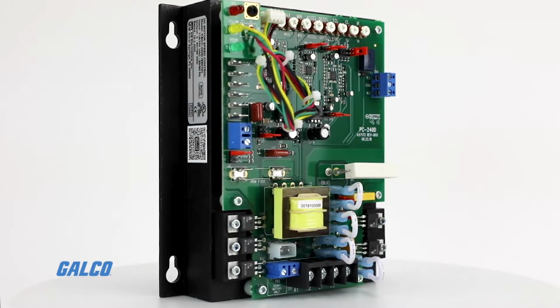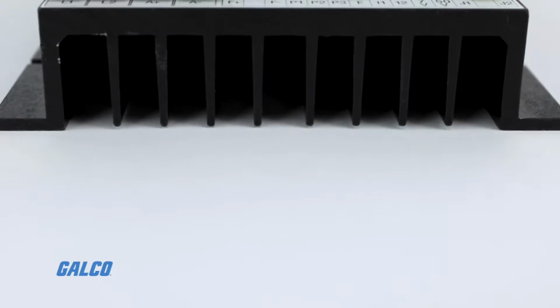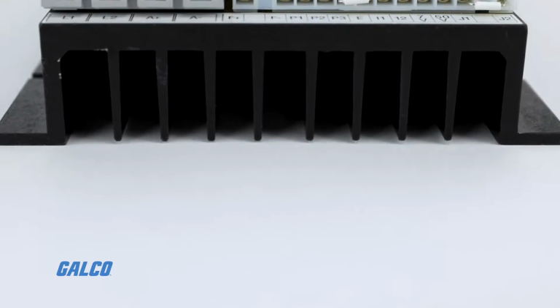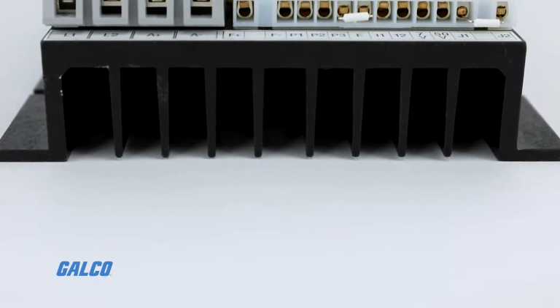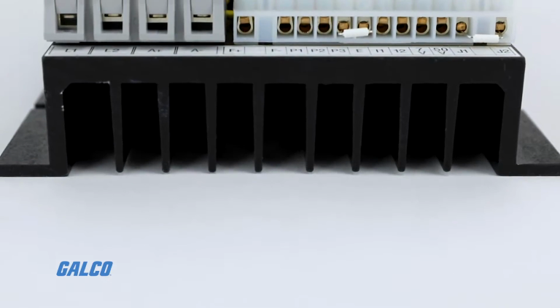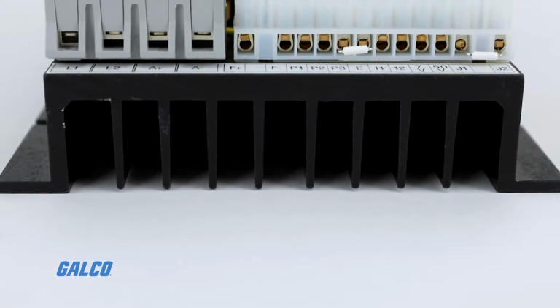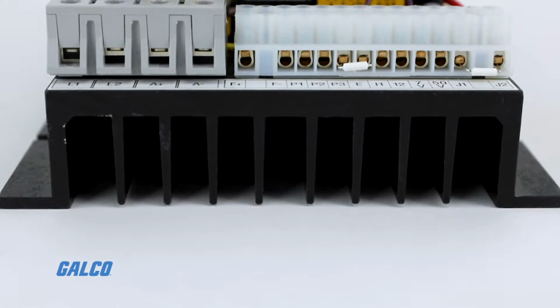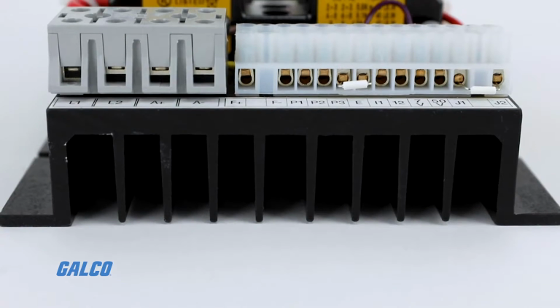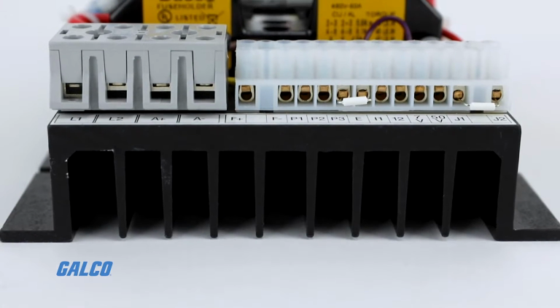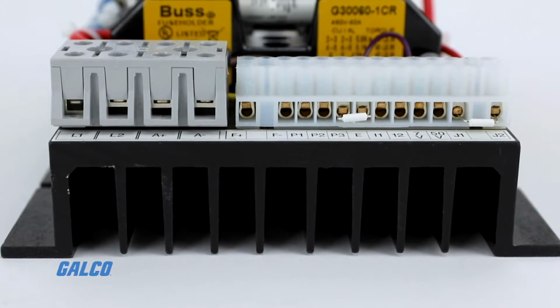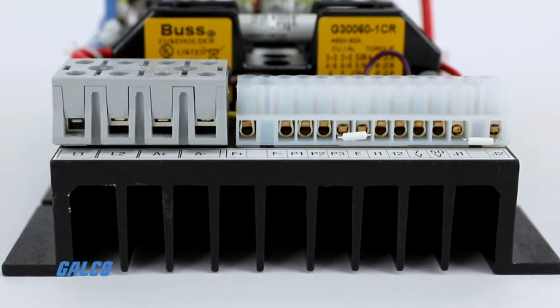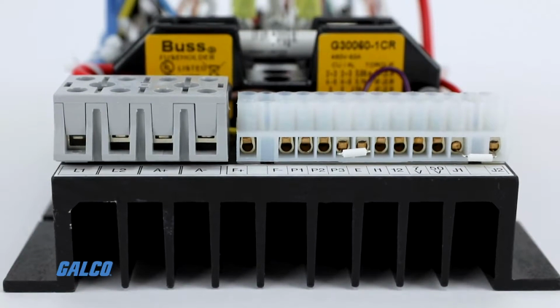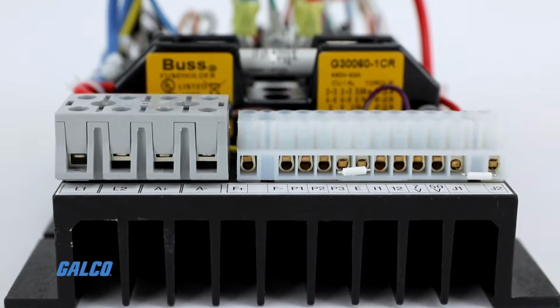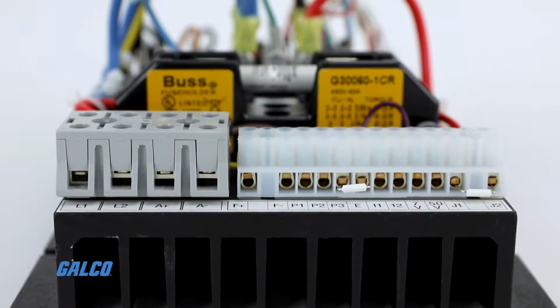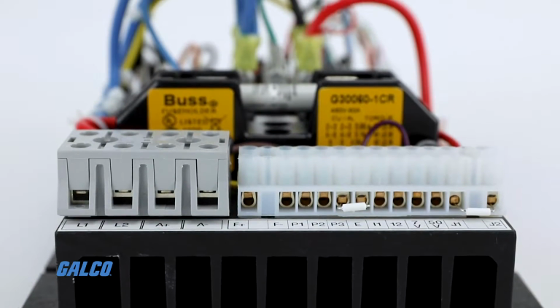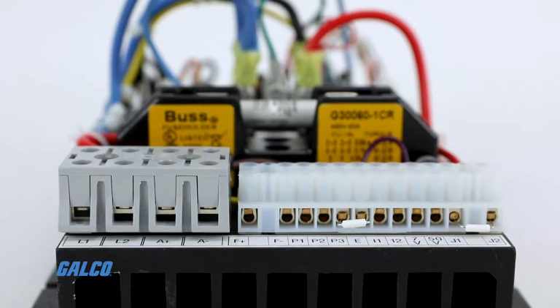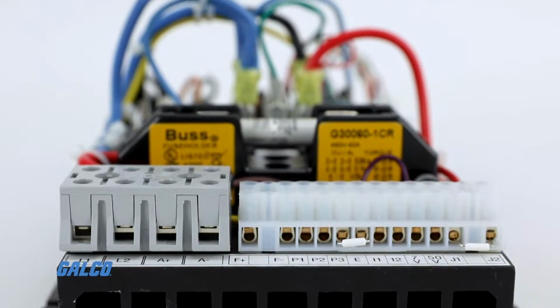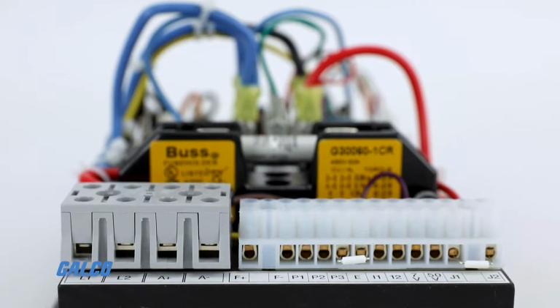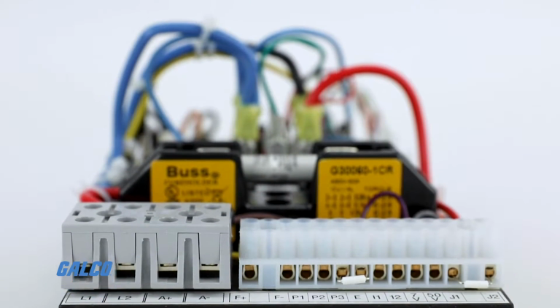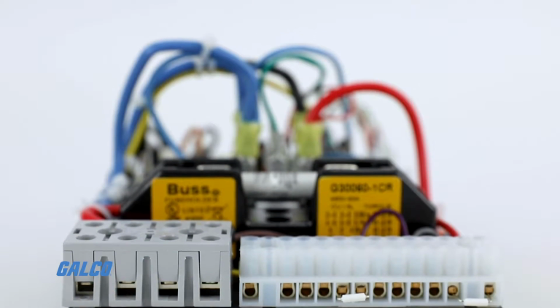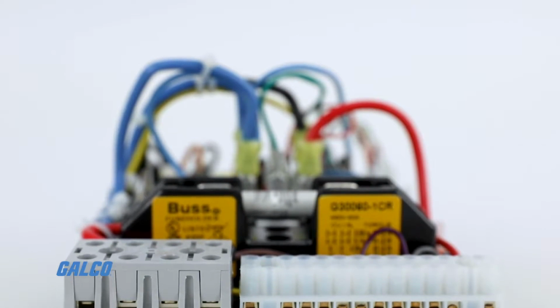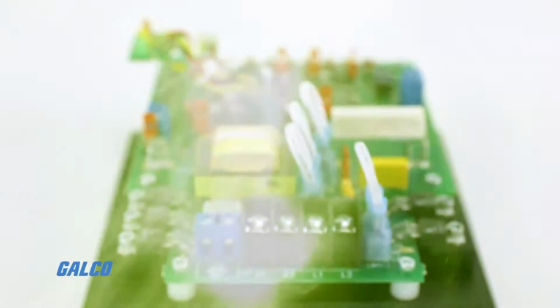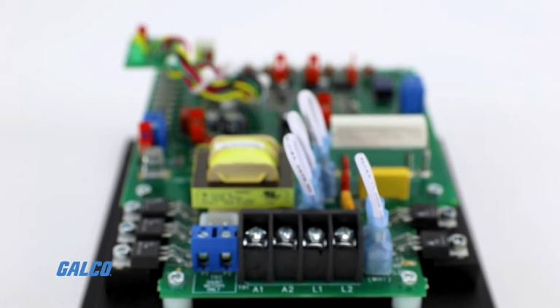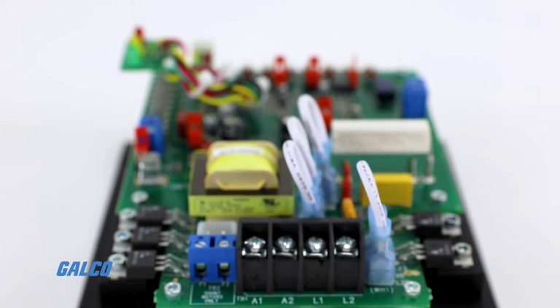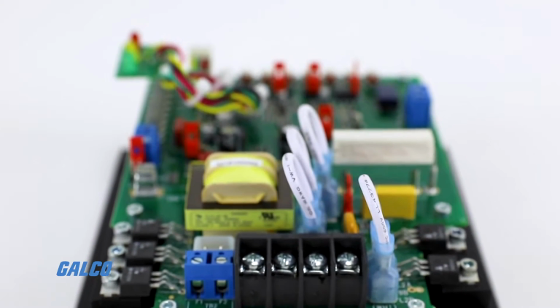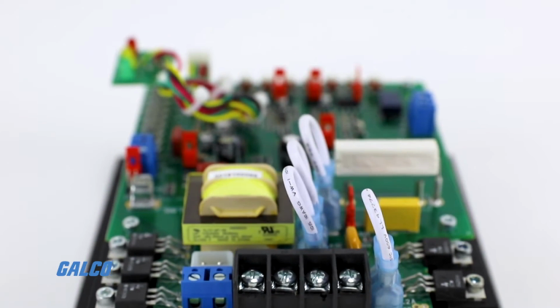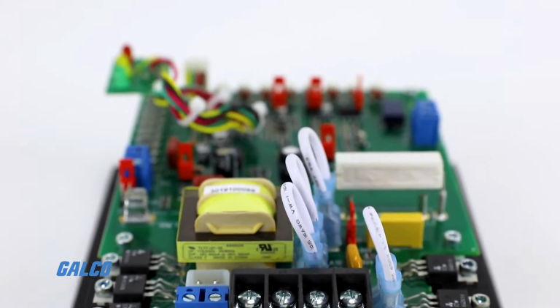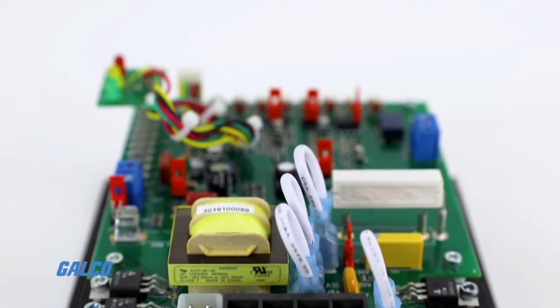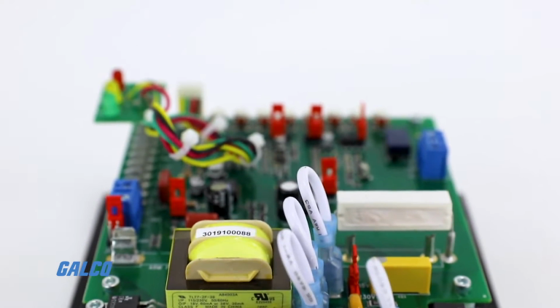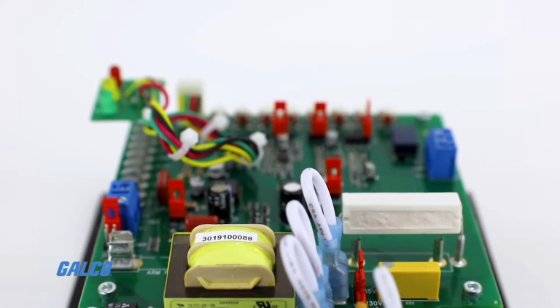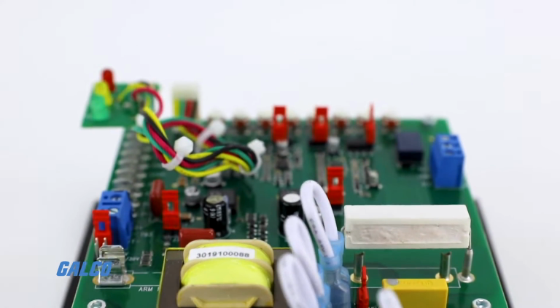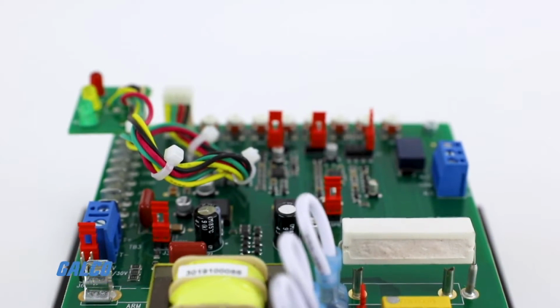The reliability of the KBCC is further enhanced with the use of high surge, 25-amp SCRs, and AC line and armature fusing.